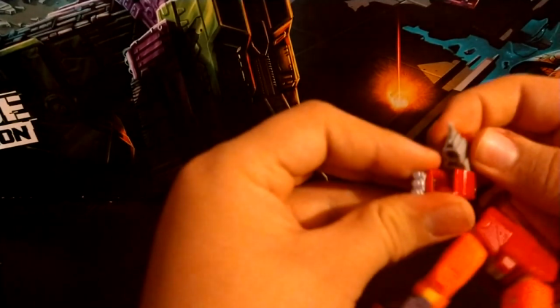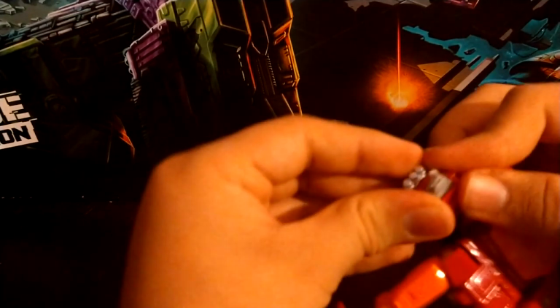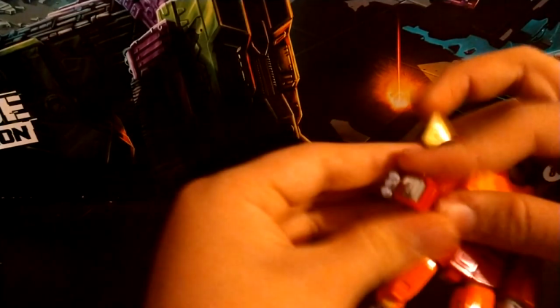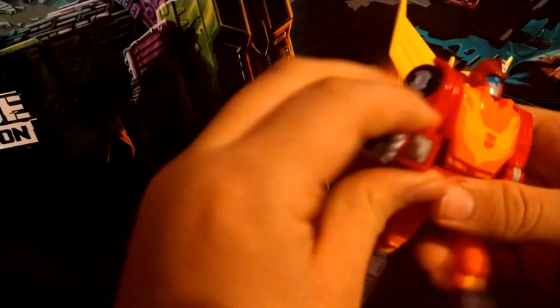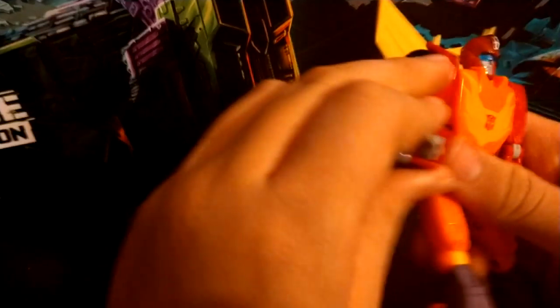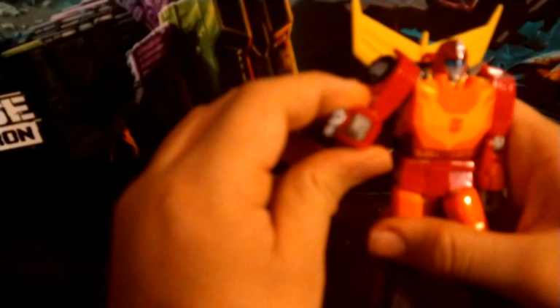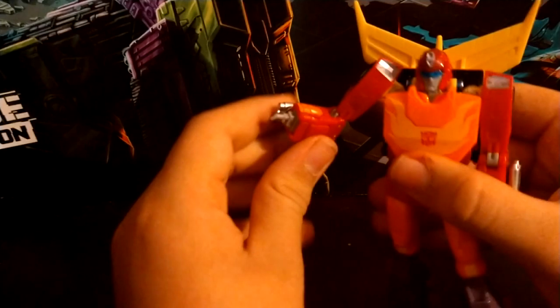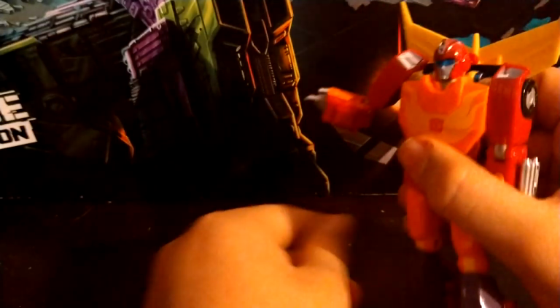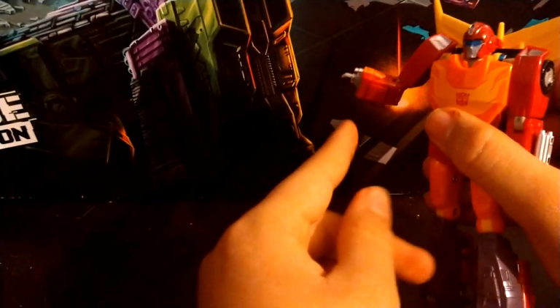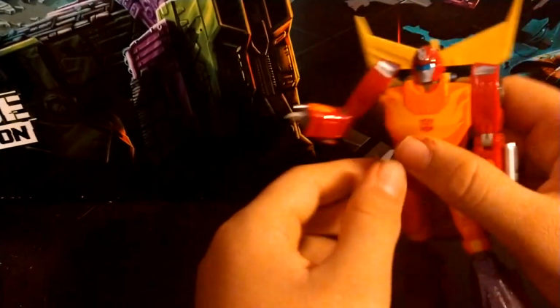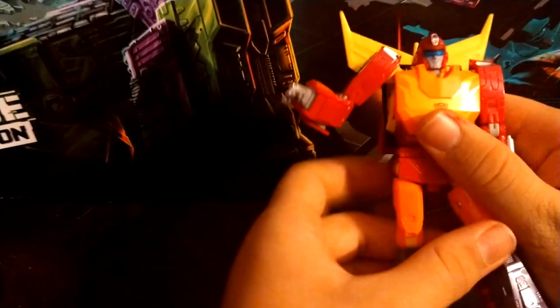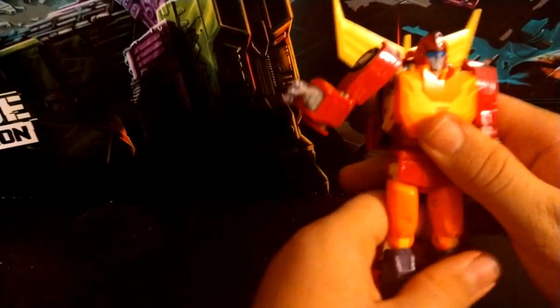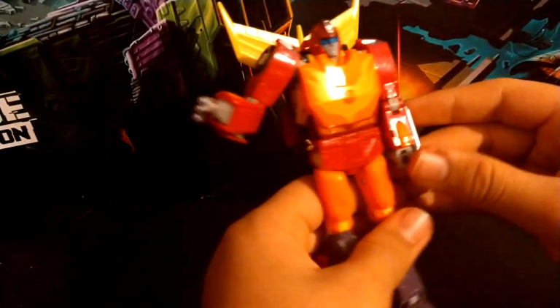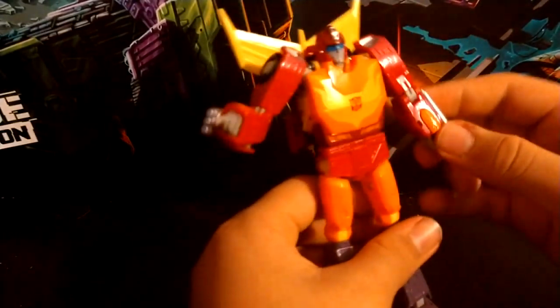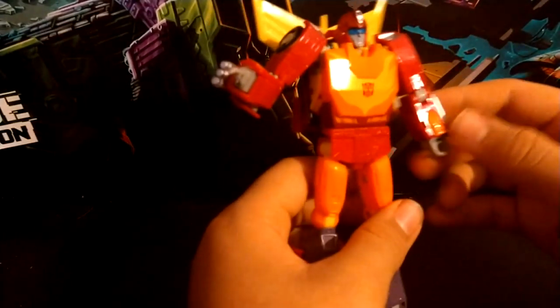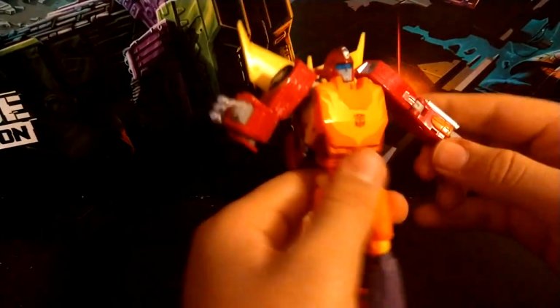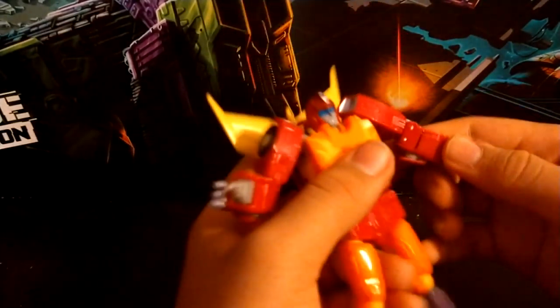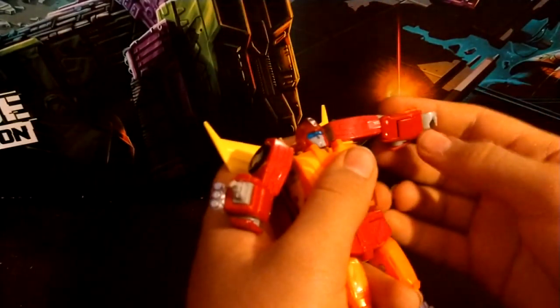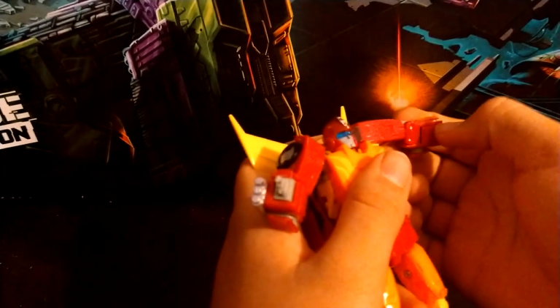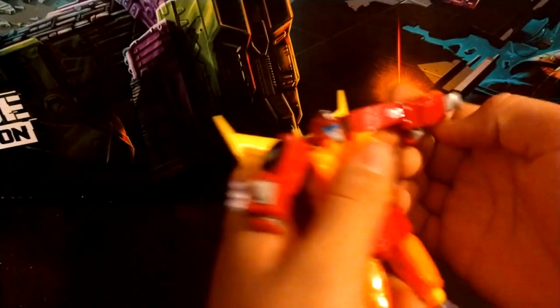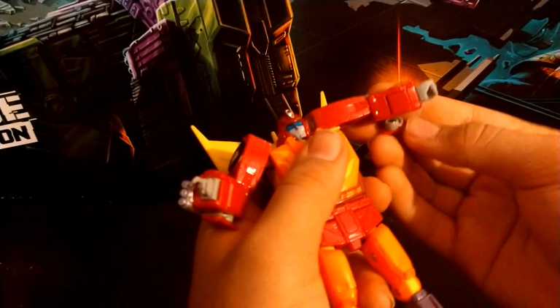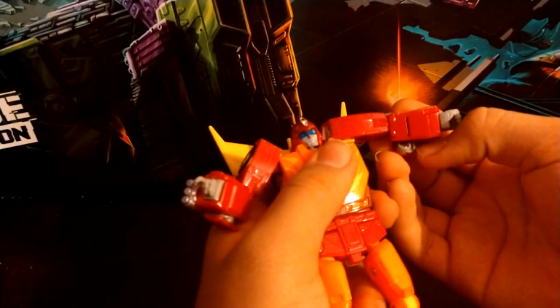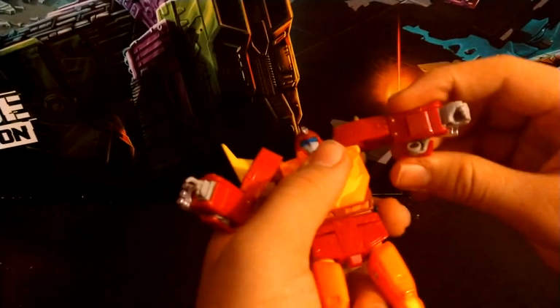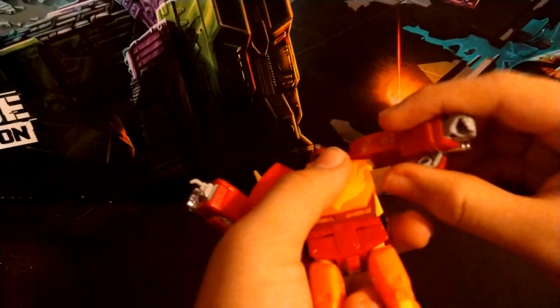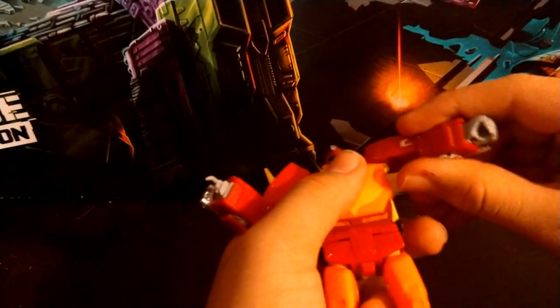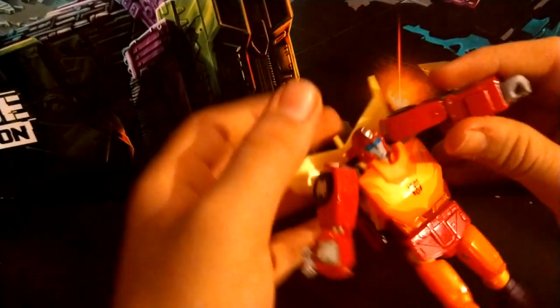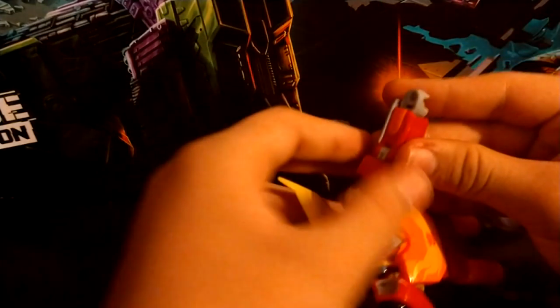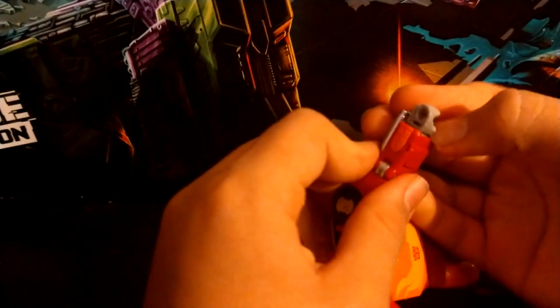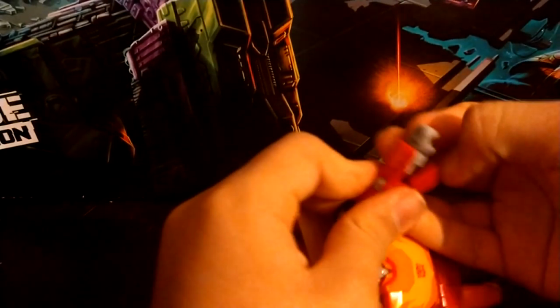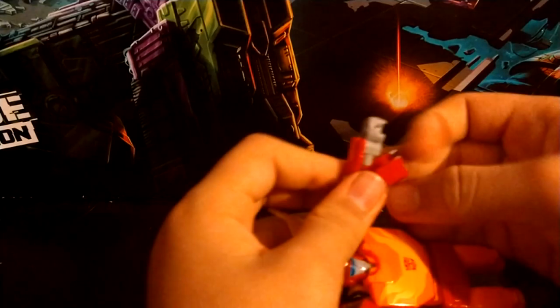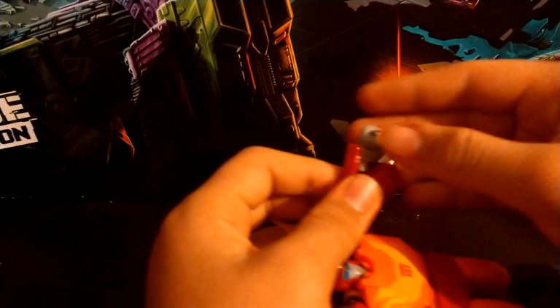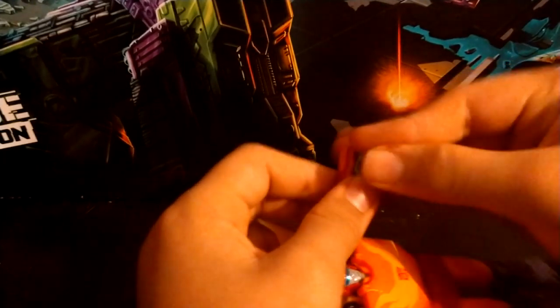Another gimmick: you can flip this section down and rotate it around to reveal the wrist area where he used the wrist cup — it's a really nice attention to detail.